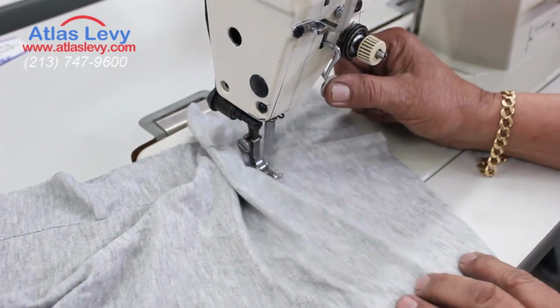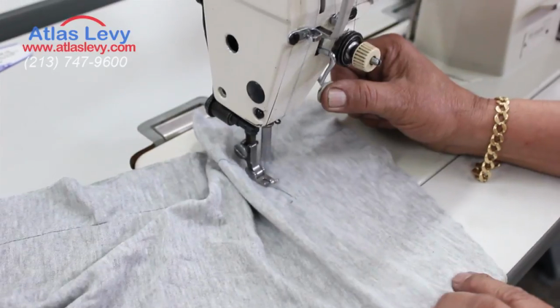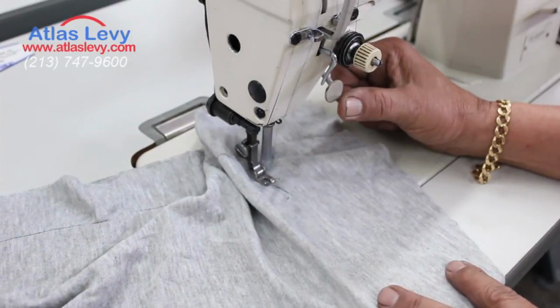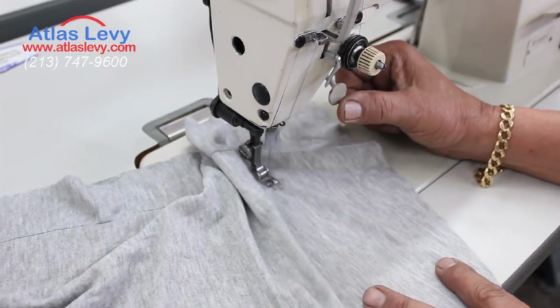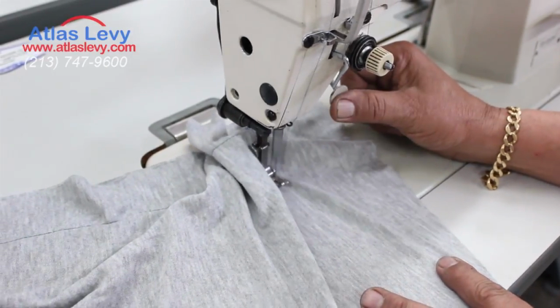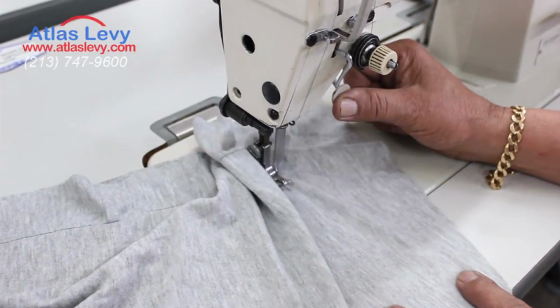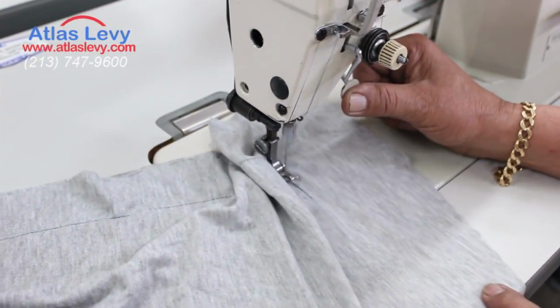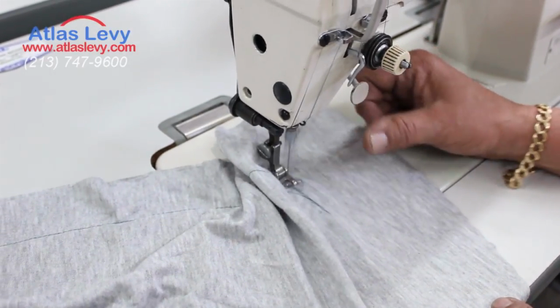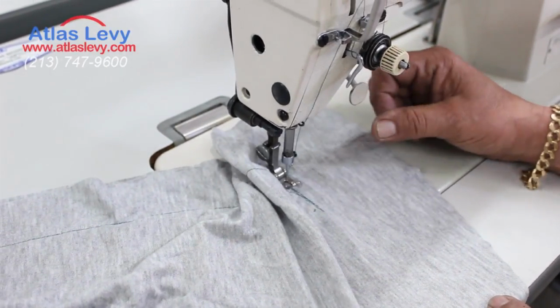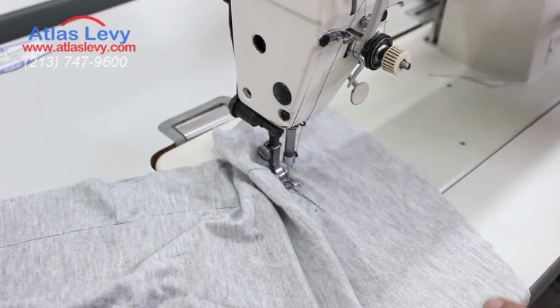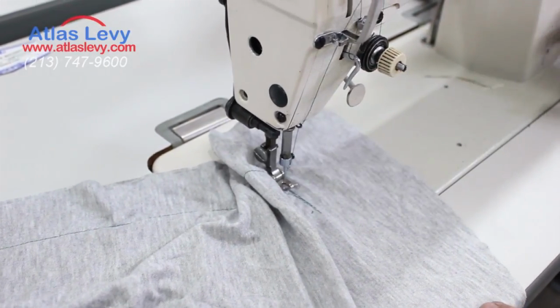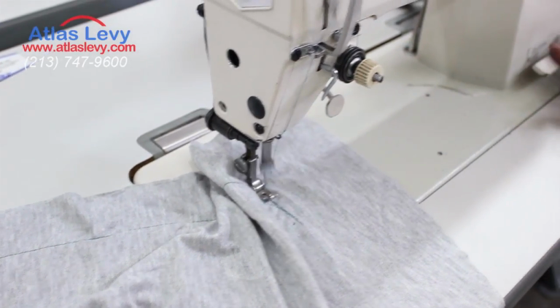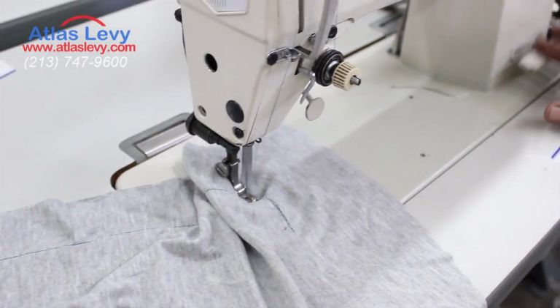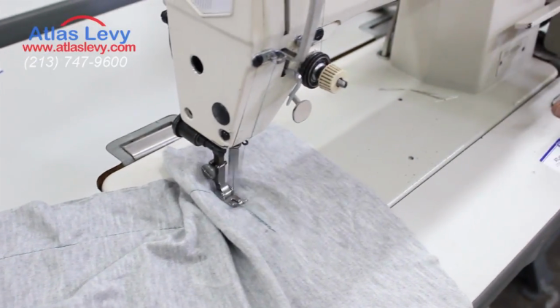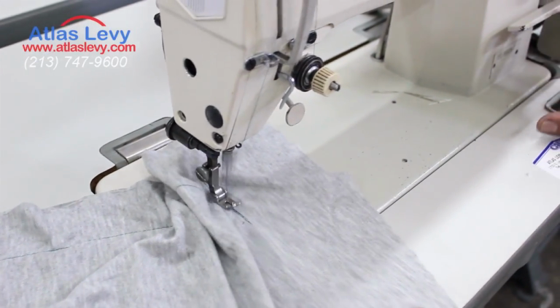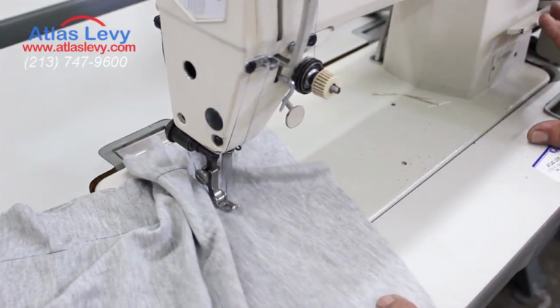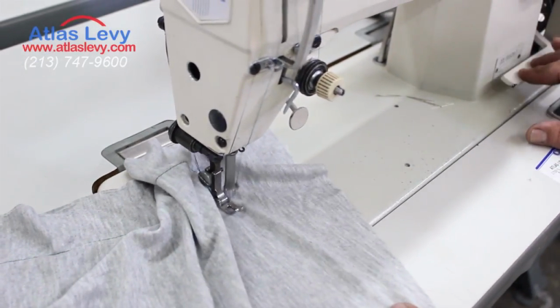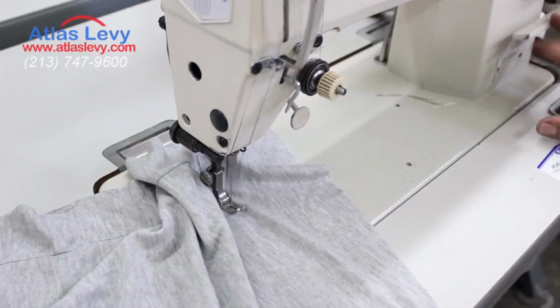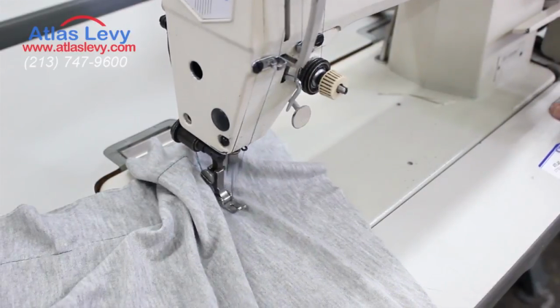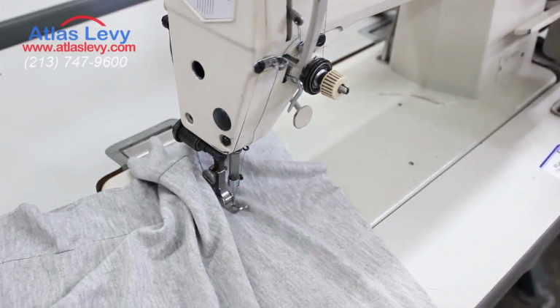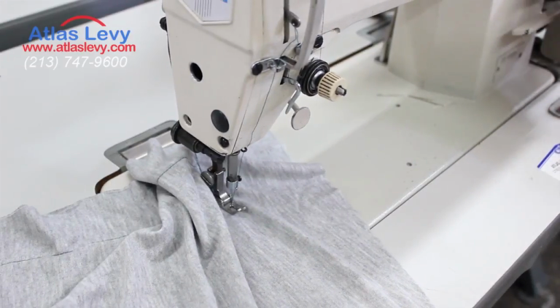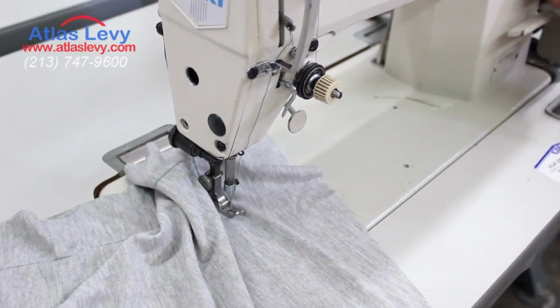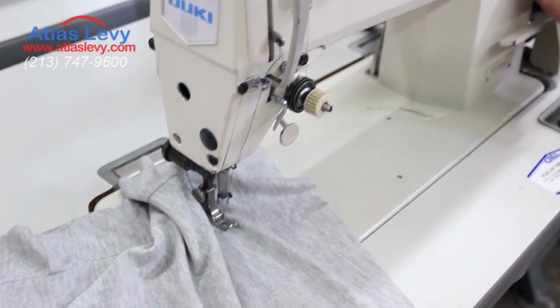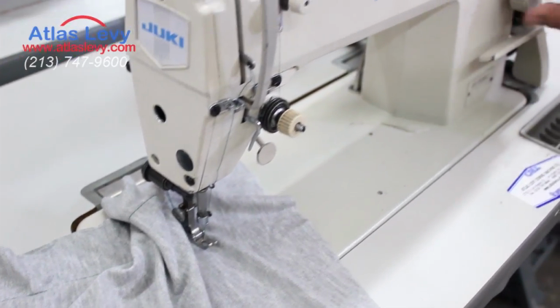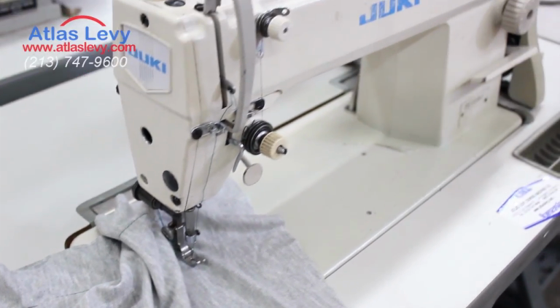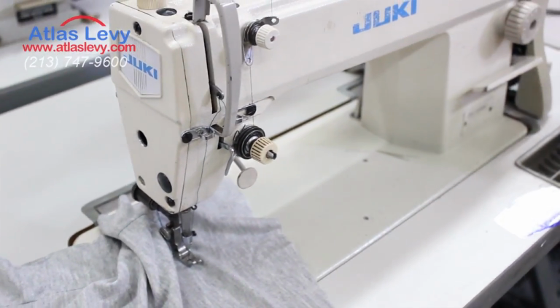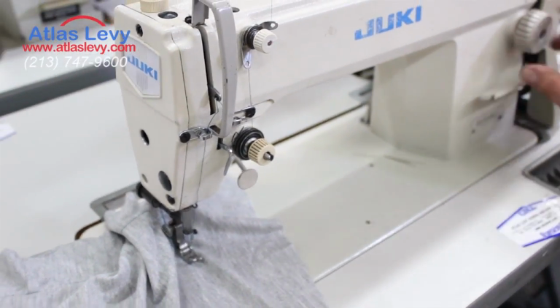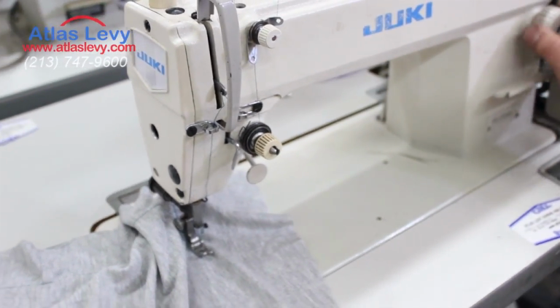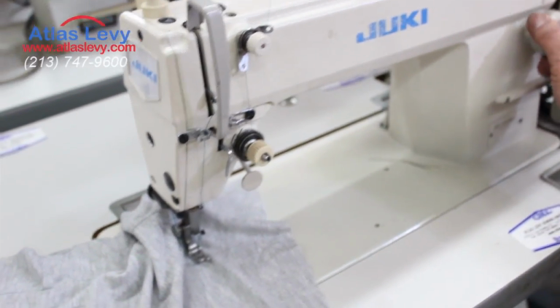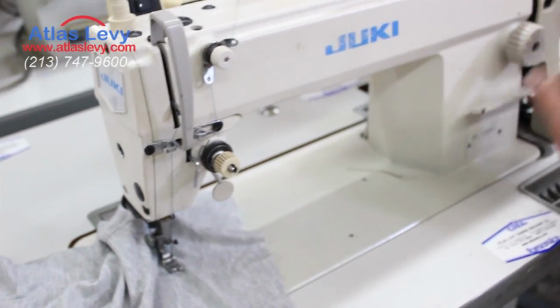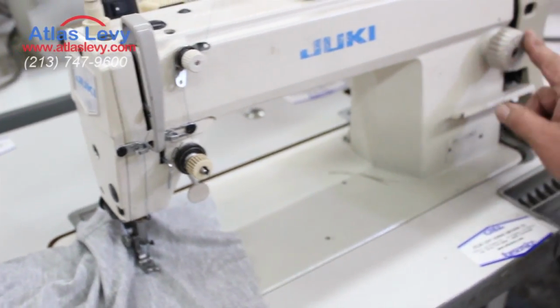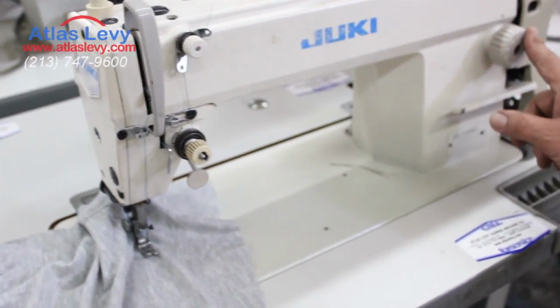Reverse right here, reverse right here. Regulating the stitch — big stitch, small stitch, right here.